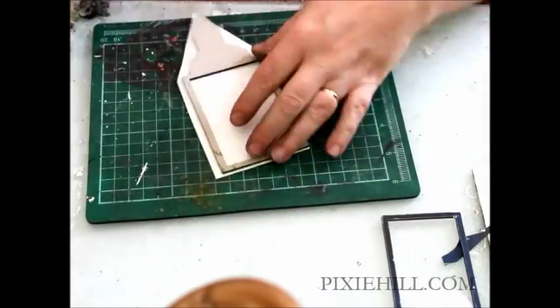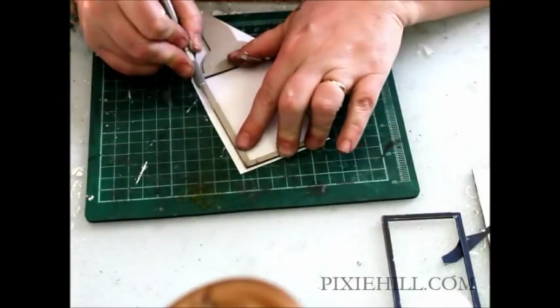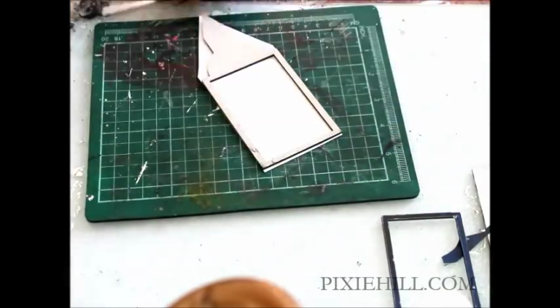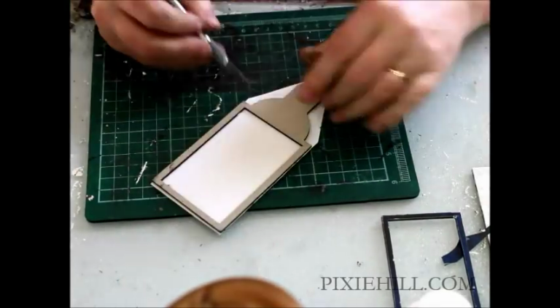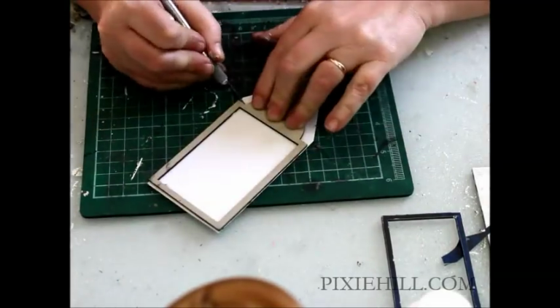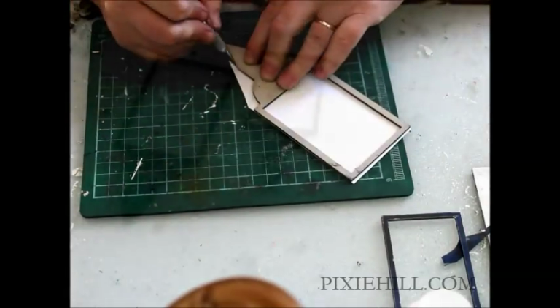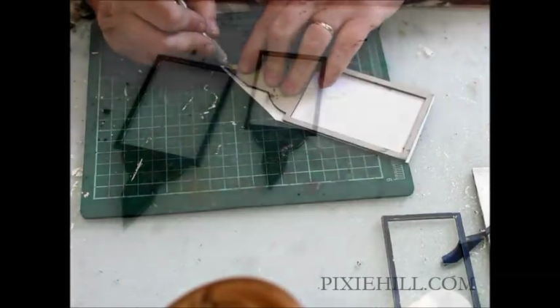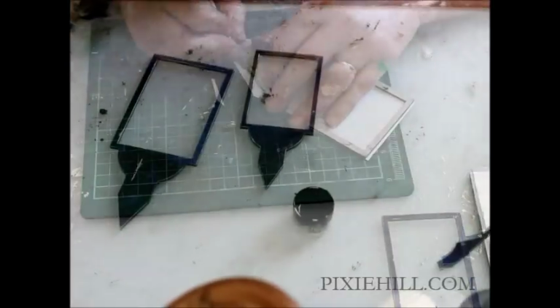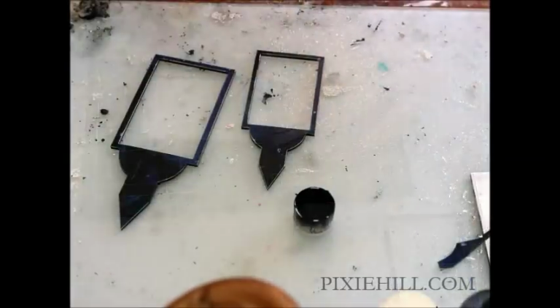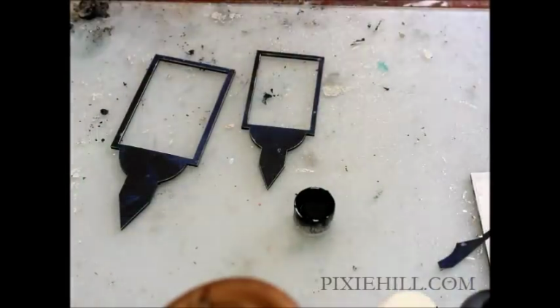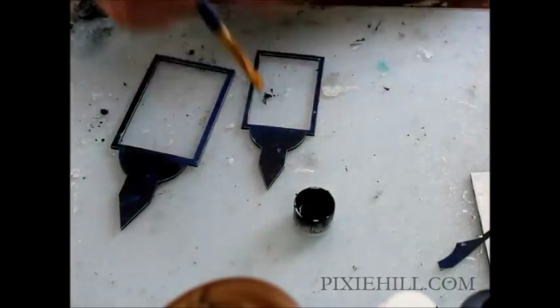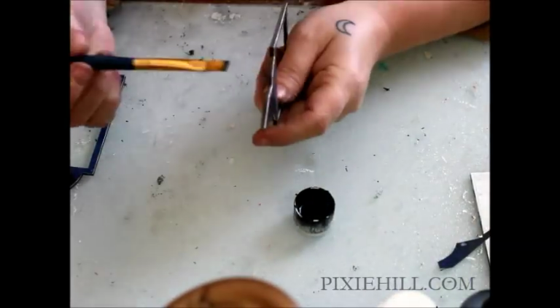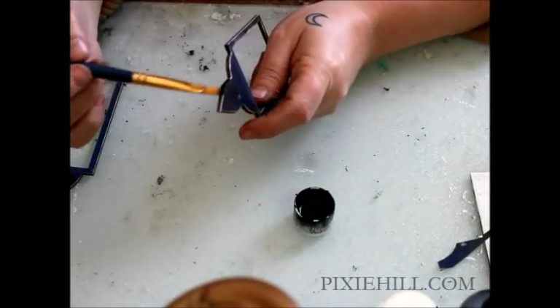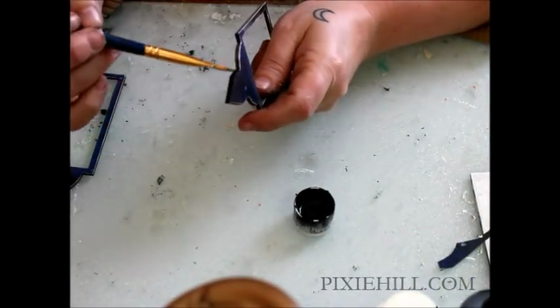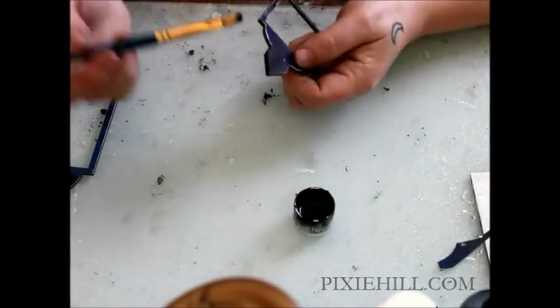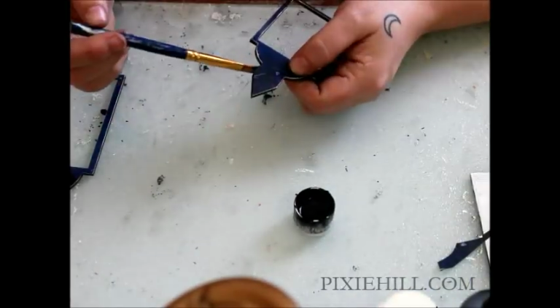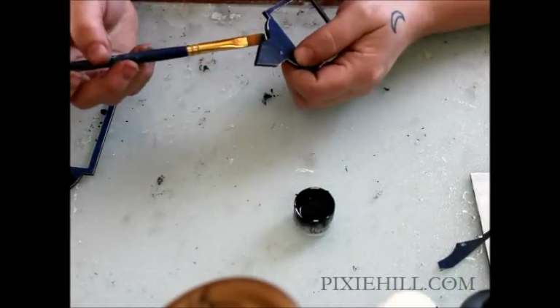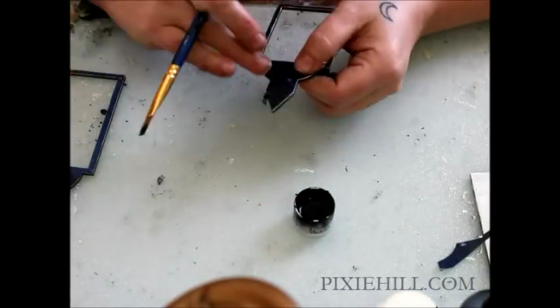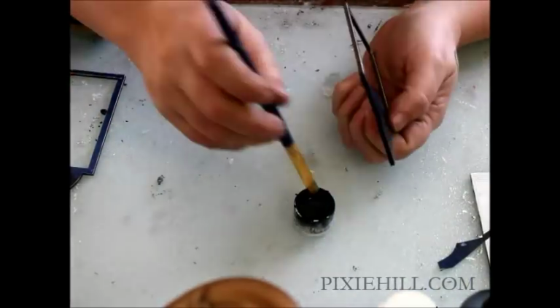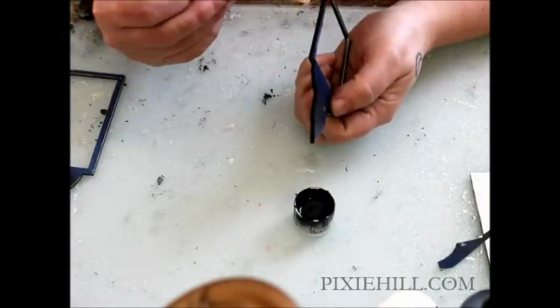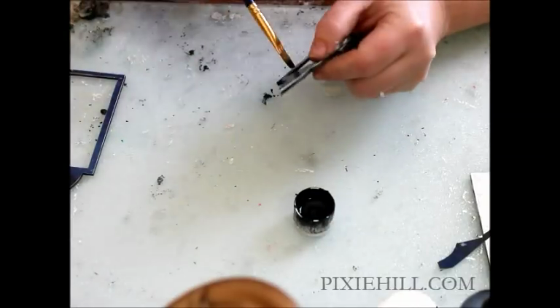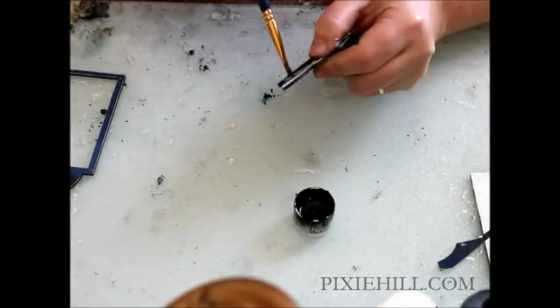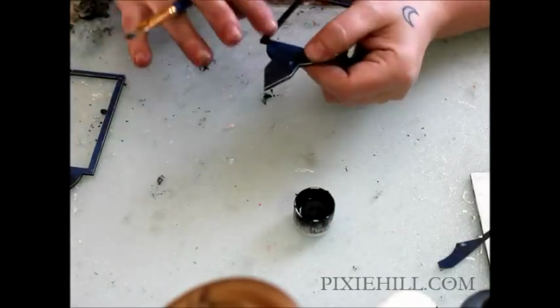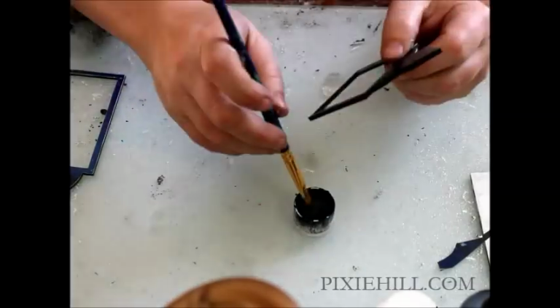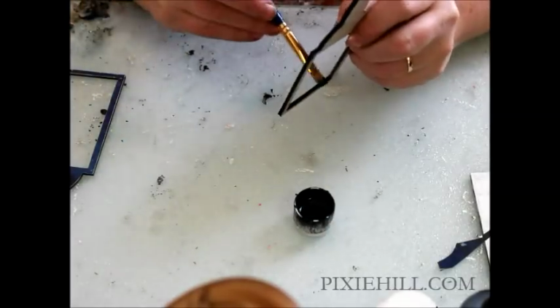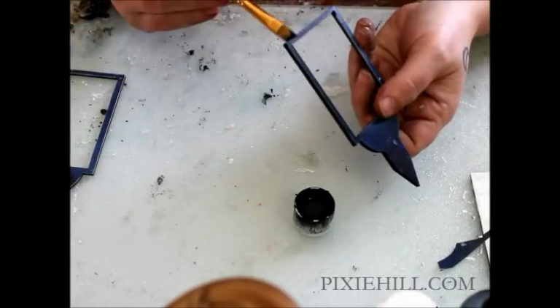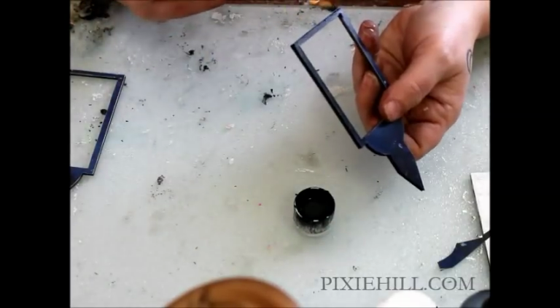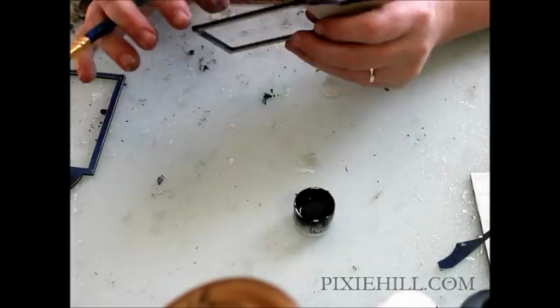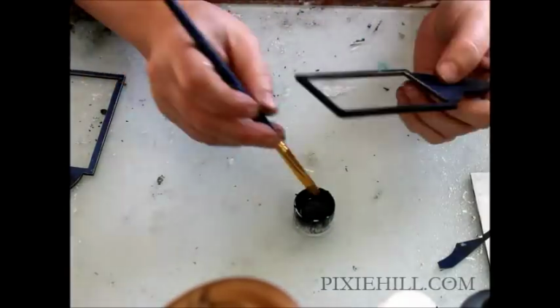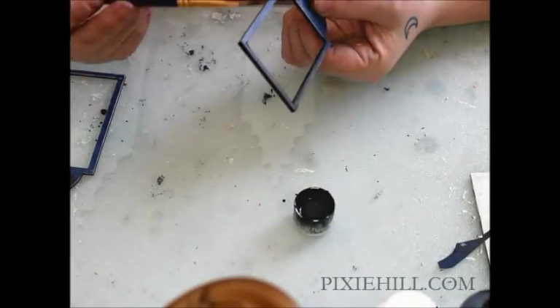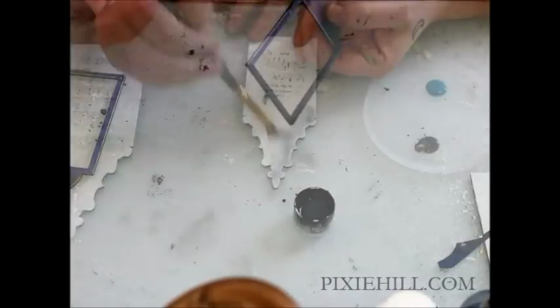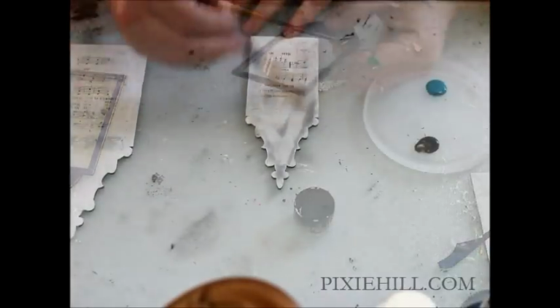A little black paint will hide the white of the cut edges.